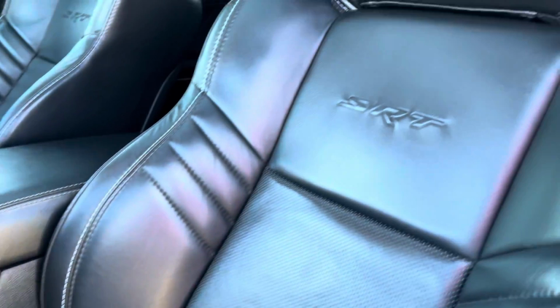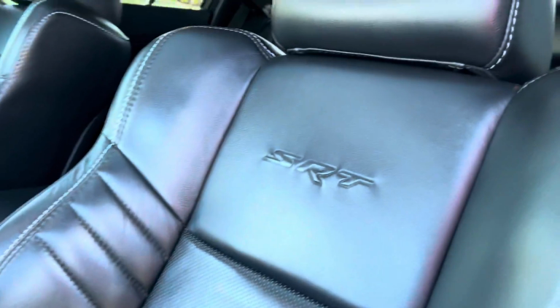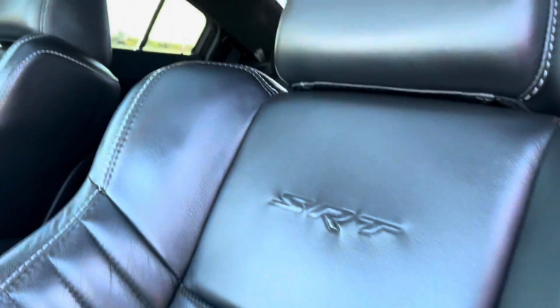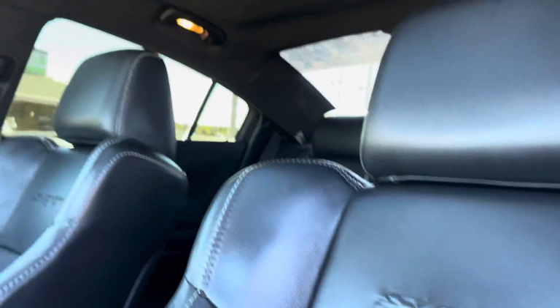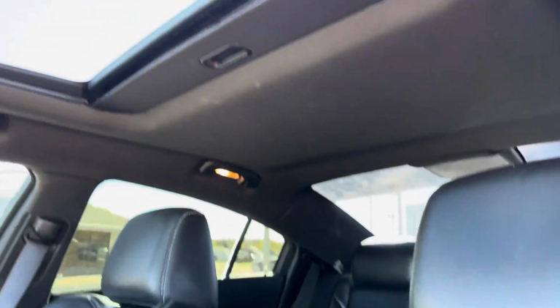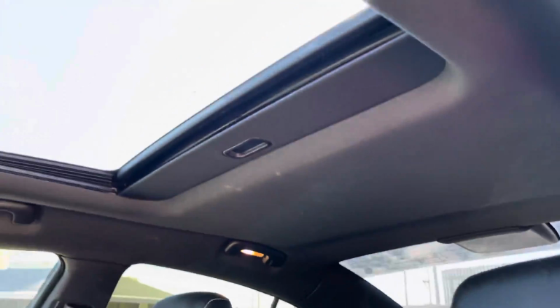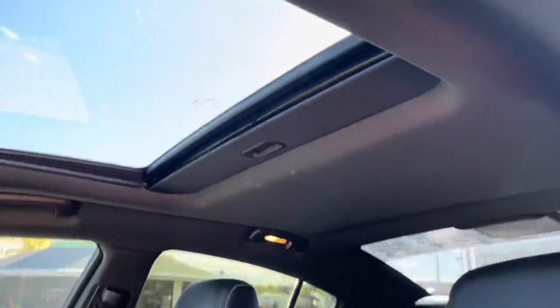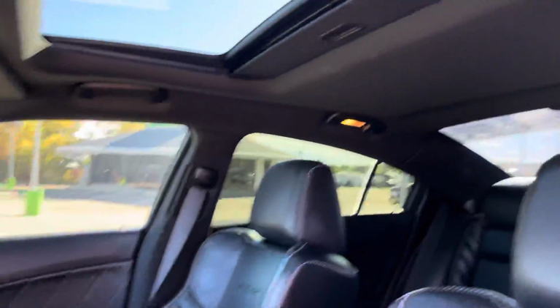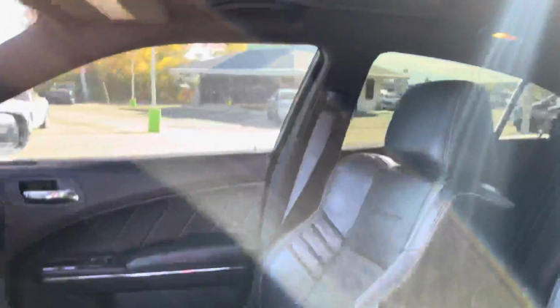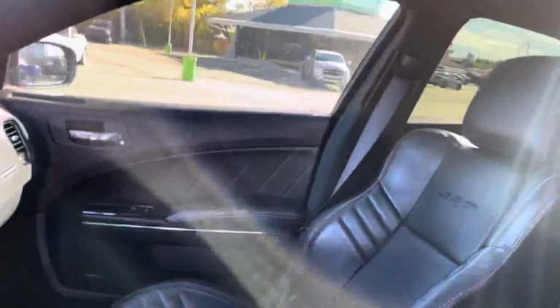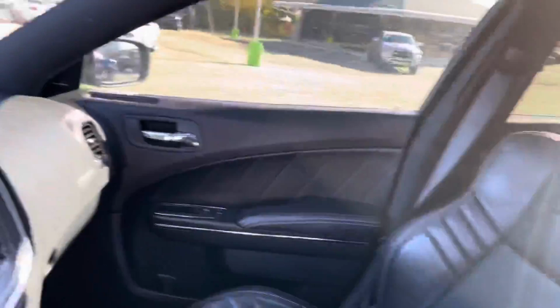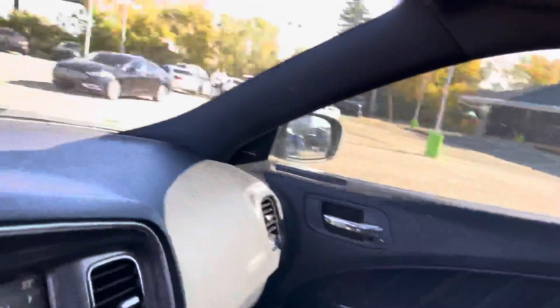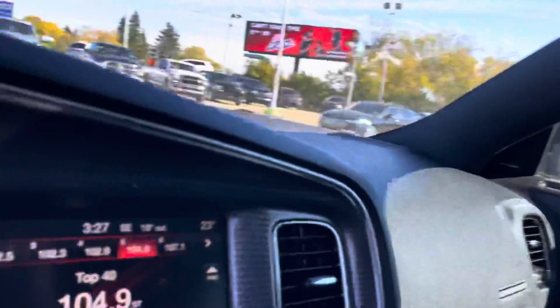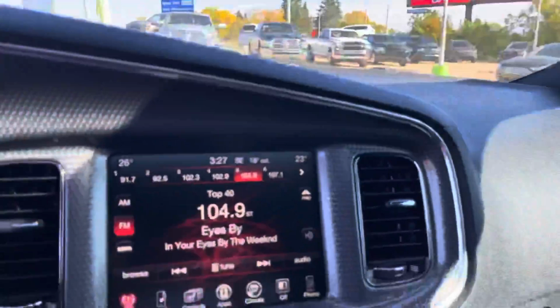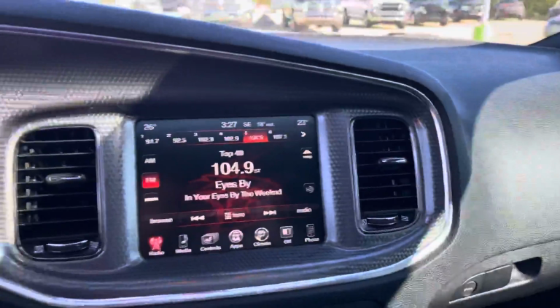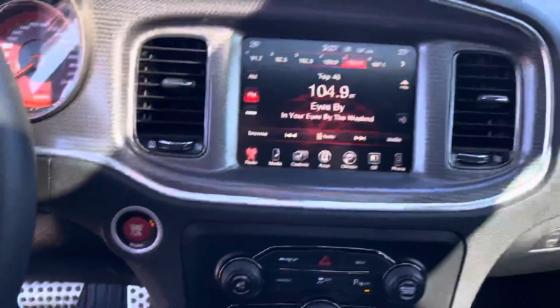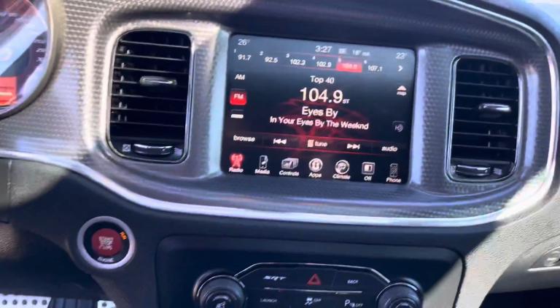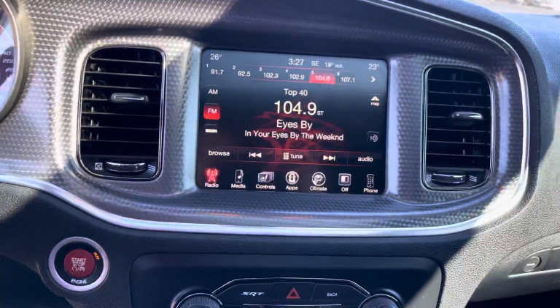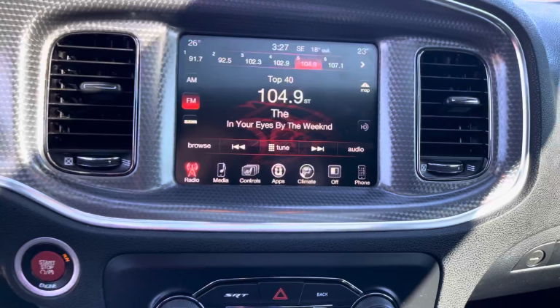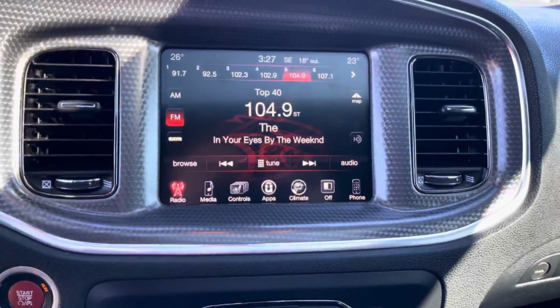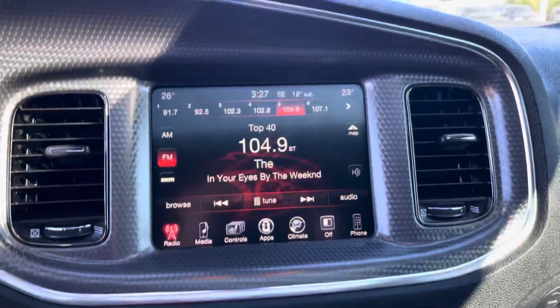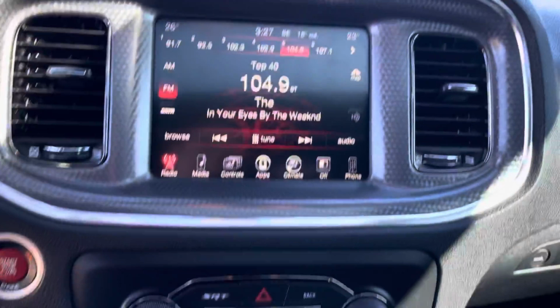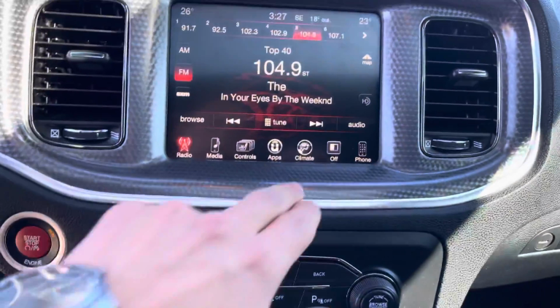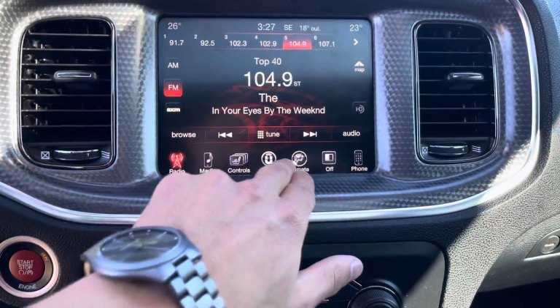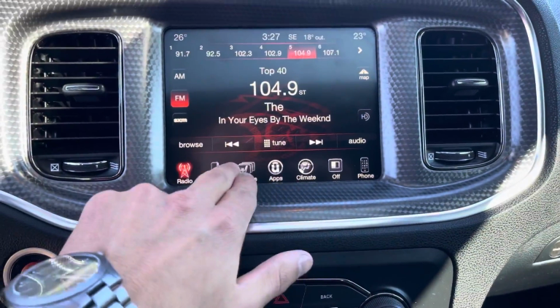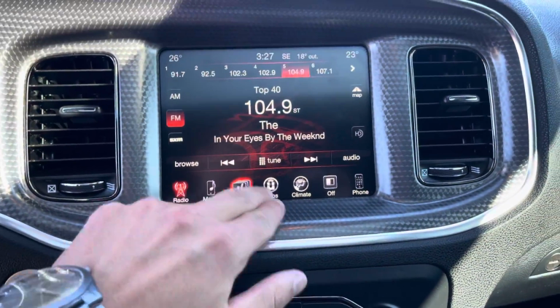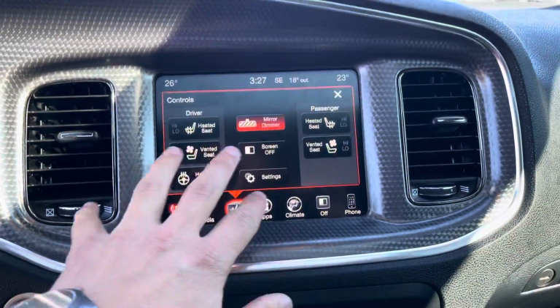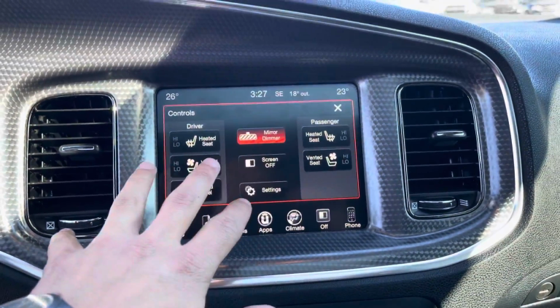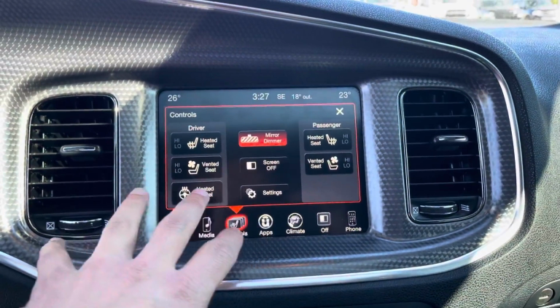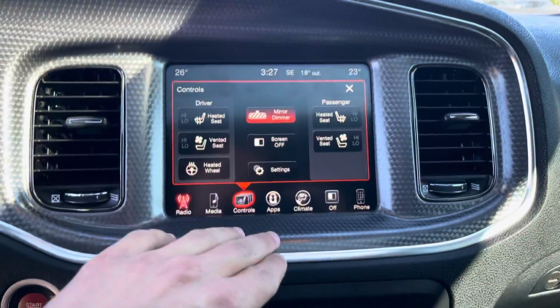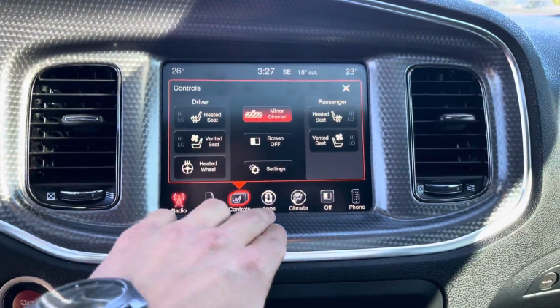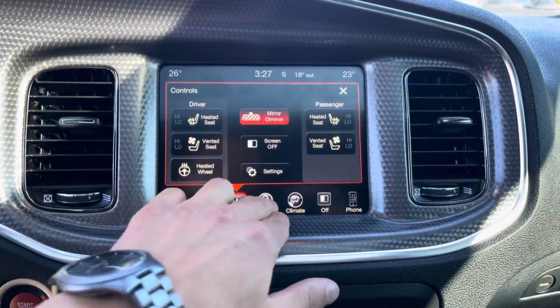SRT right on there. You got a power sunroof on the top. Jump in — you have an 8.4-inch touchscreen, navigation, and heated and cooled seats all through the car.